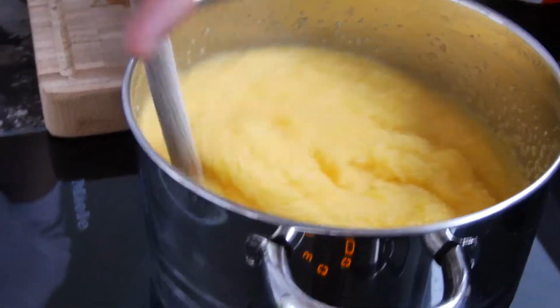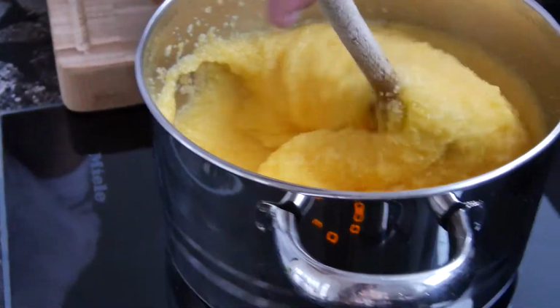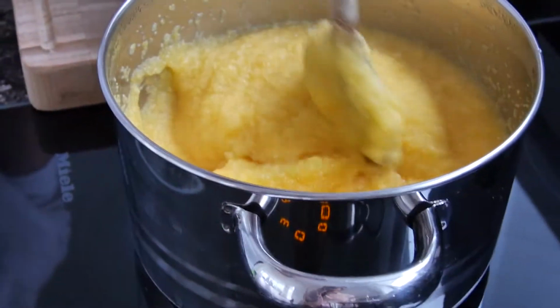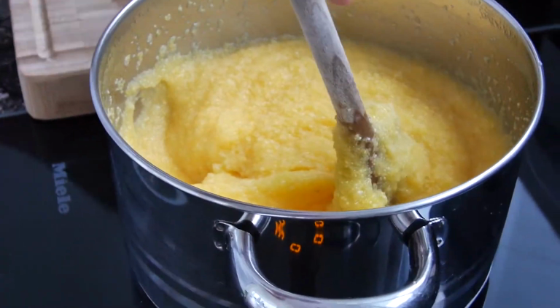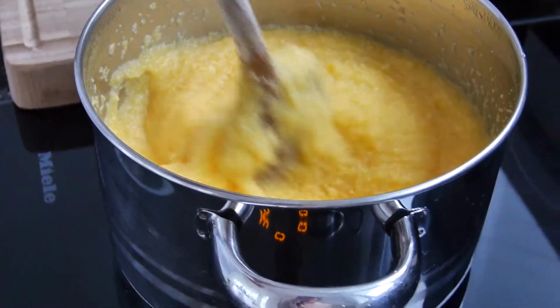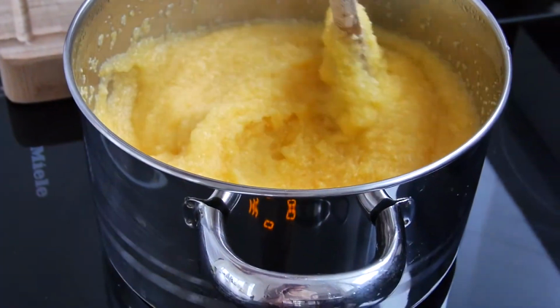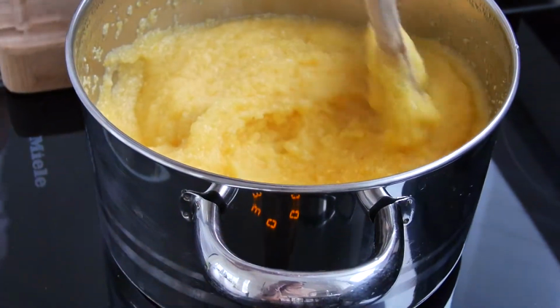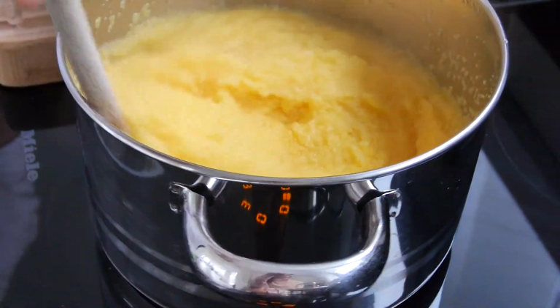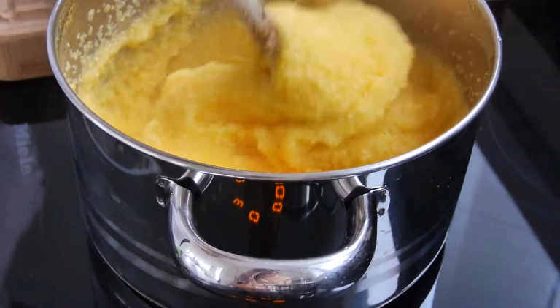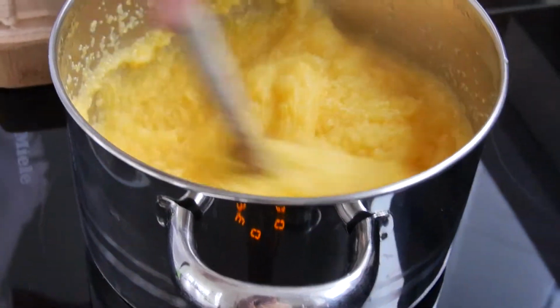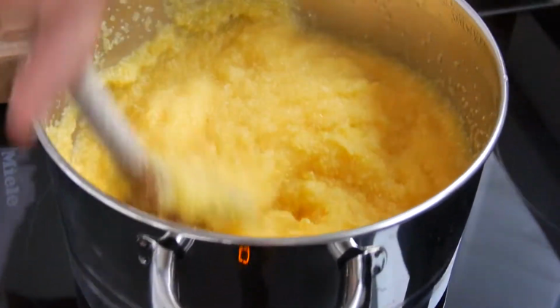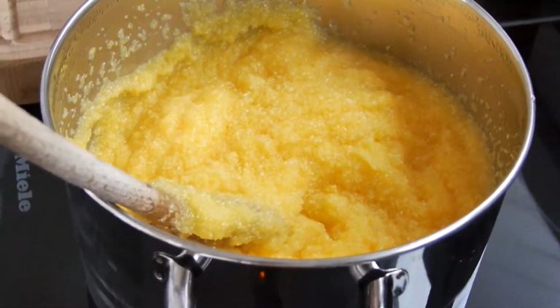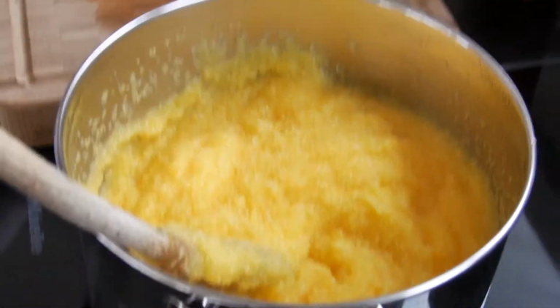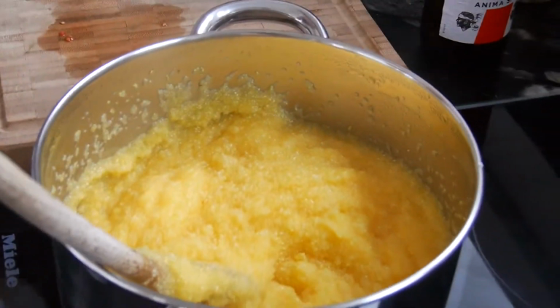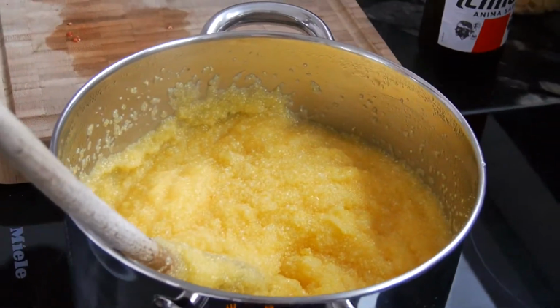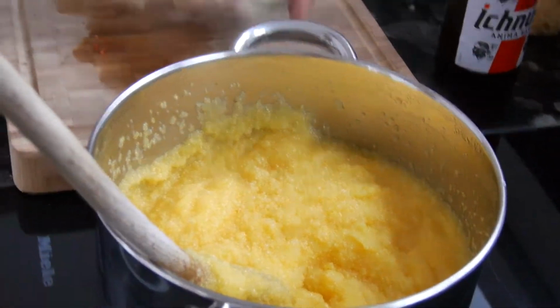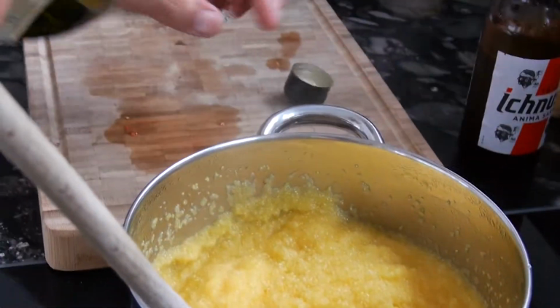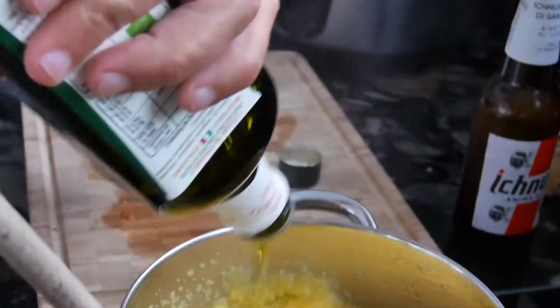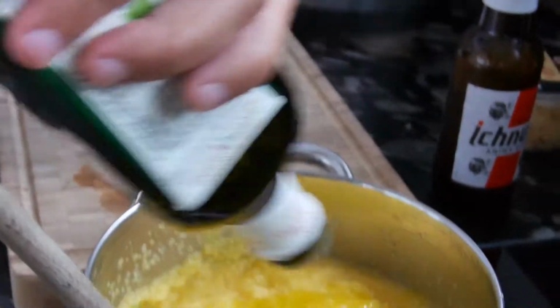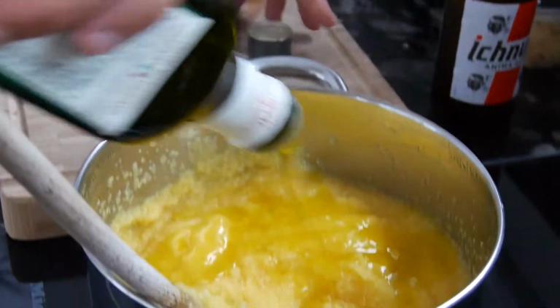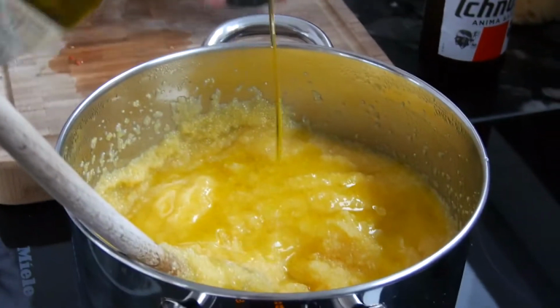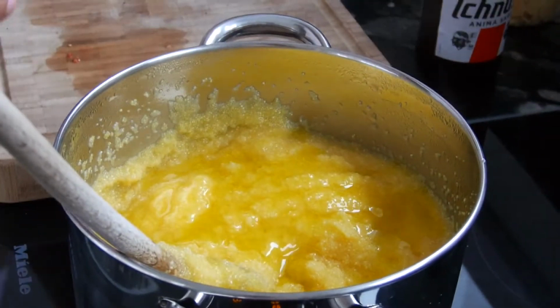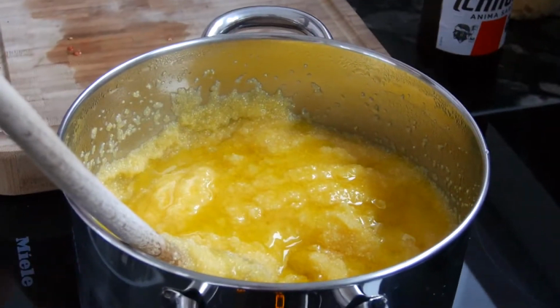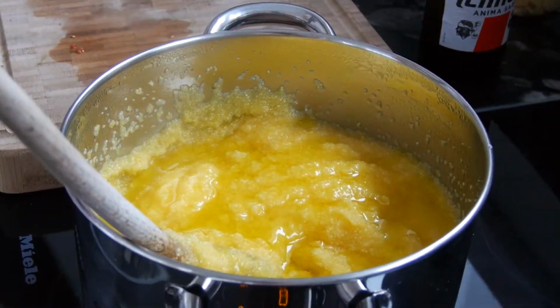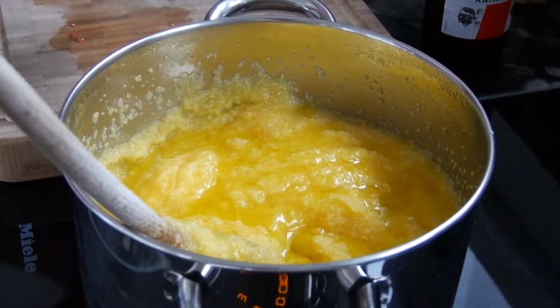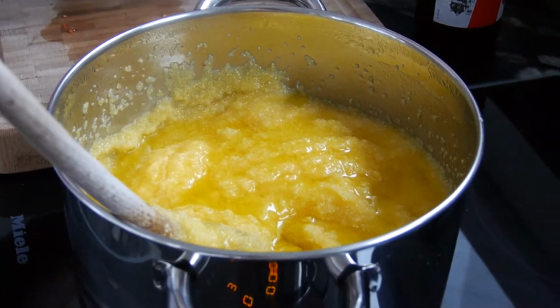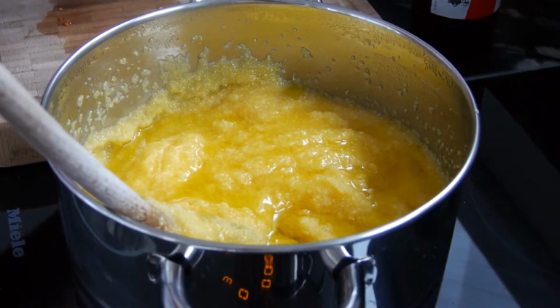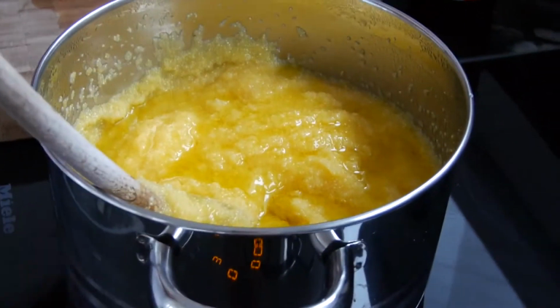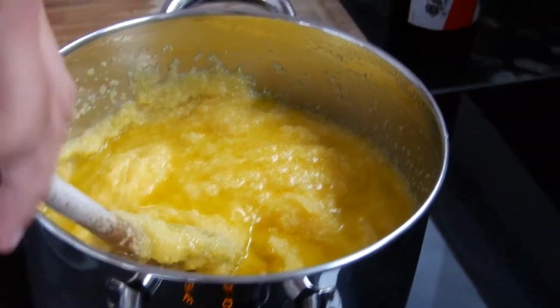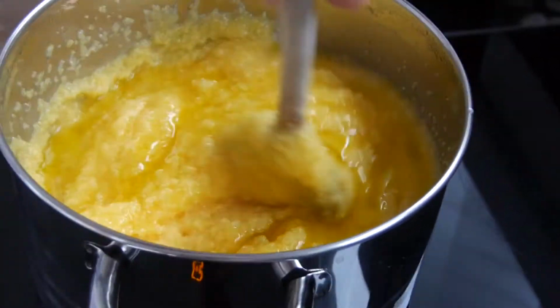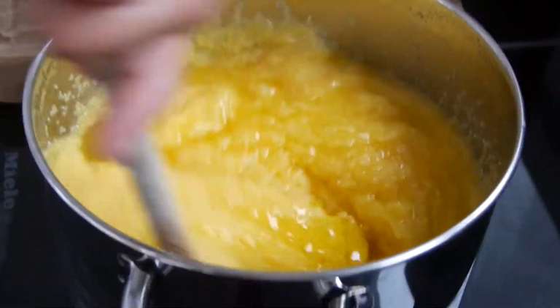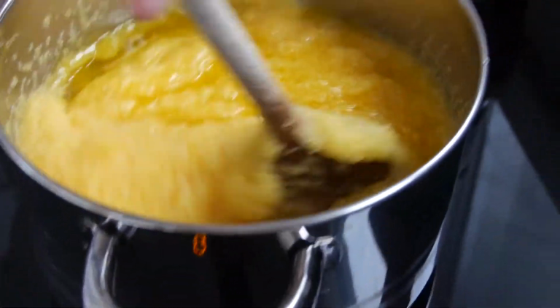This is how it looks after about two minutes of stirring. Our best friend needs to be added — one shot of olive oil. This will add some value. Let's keep stirring.